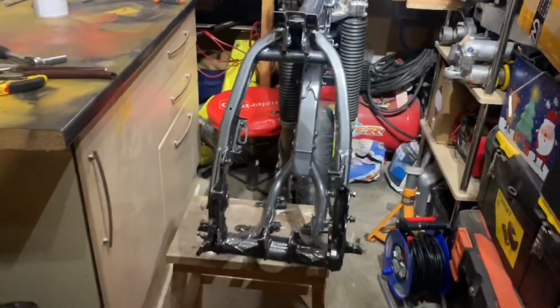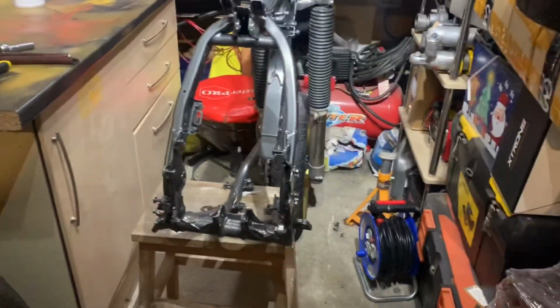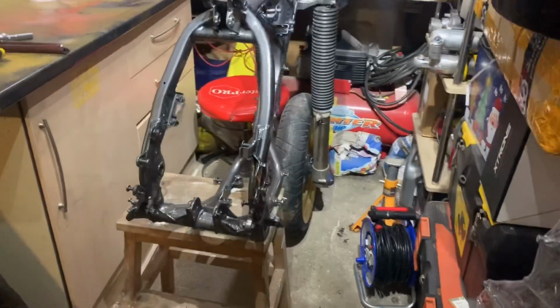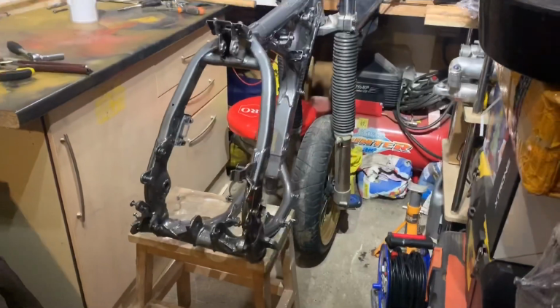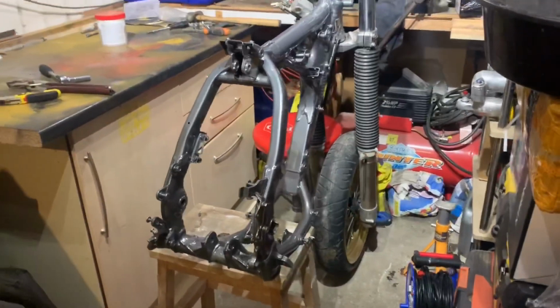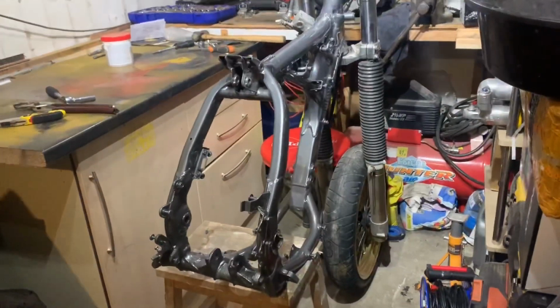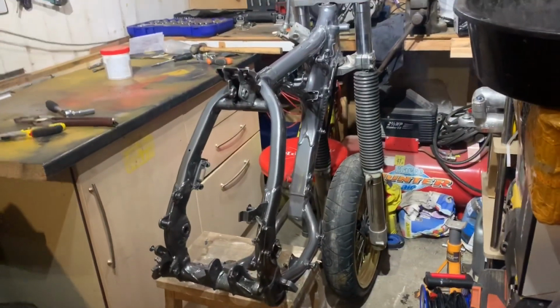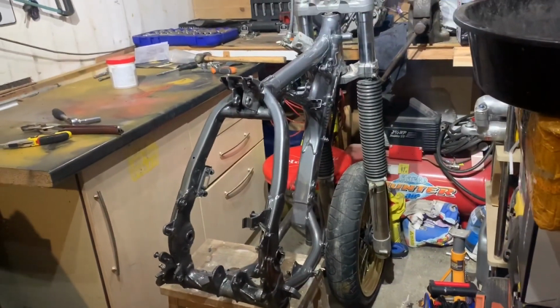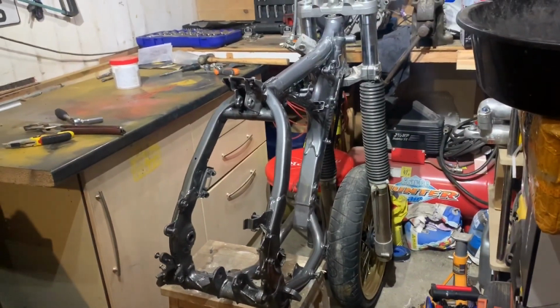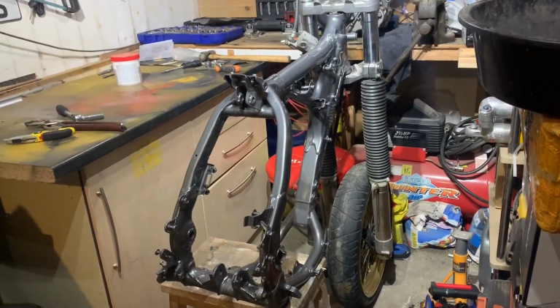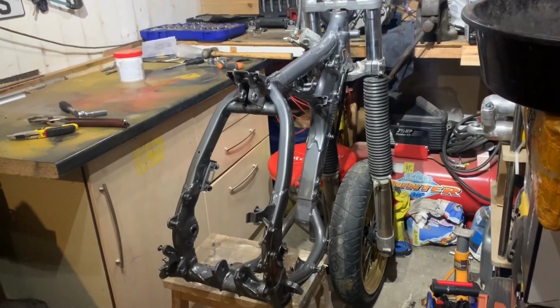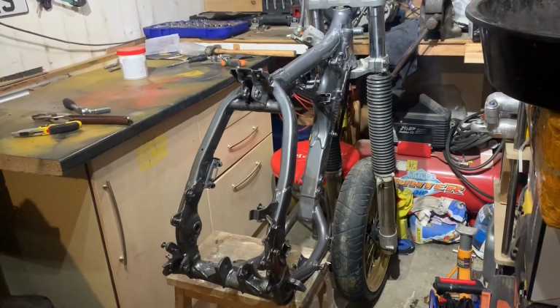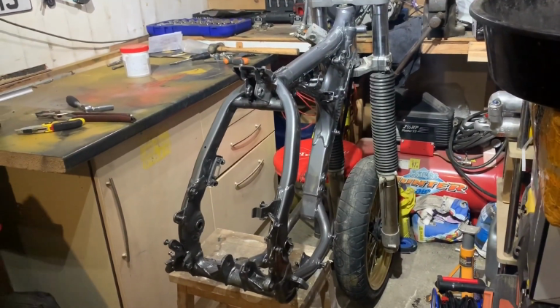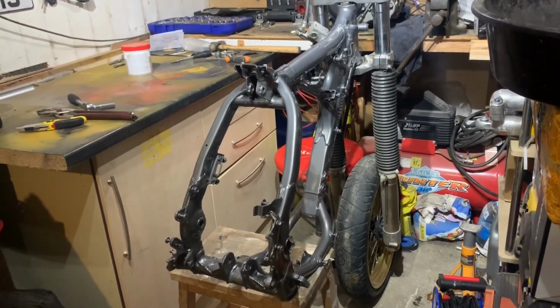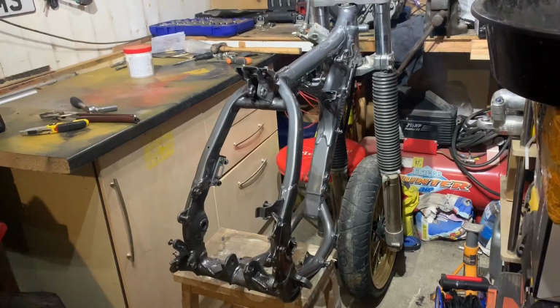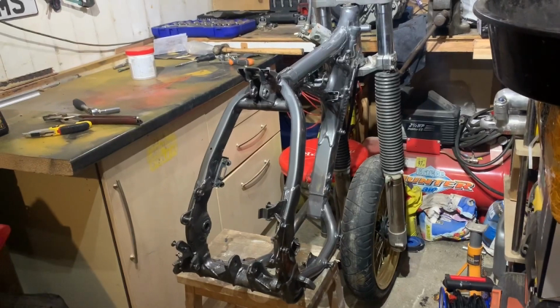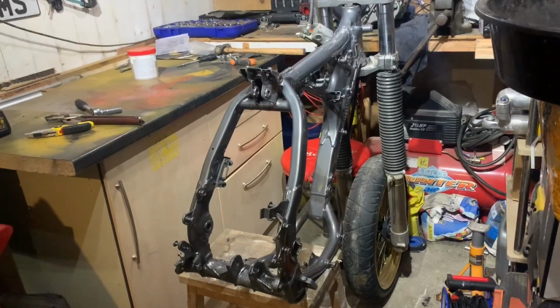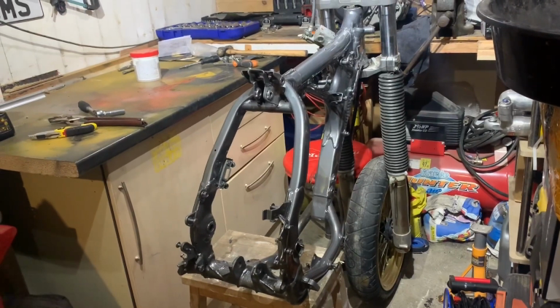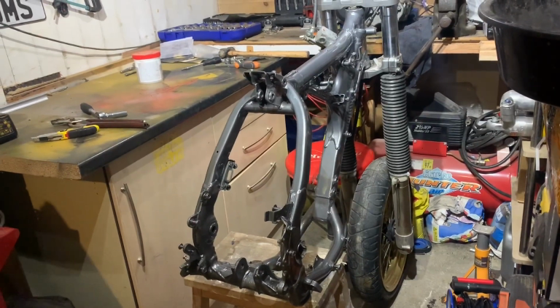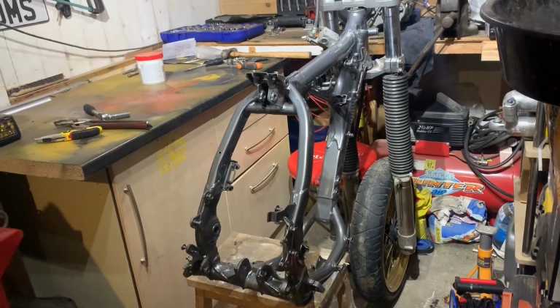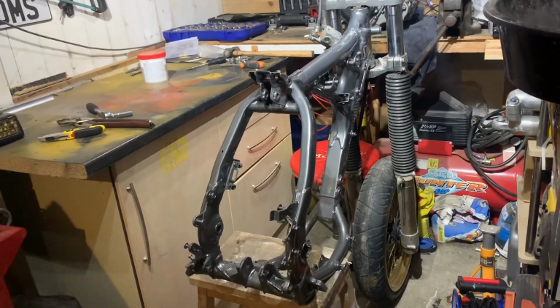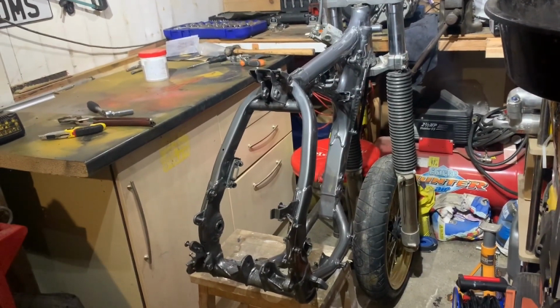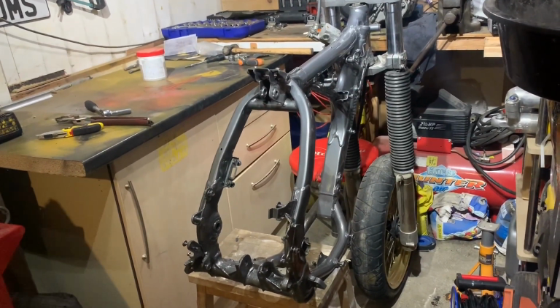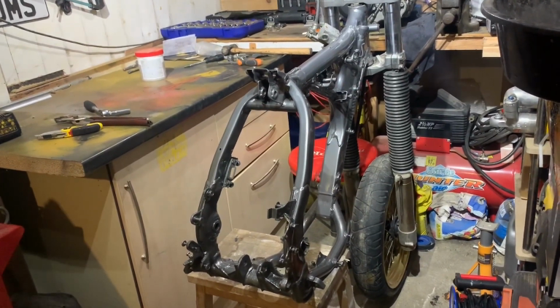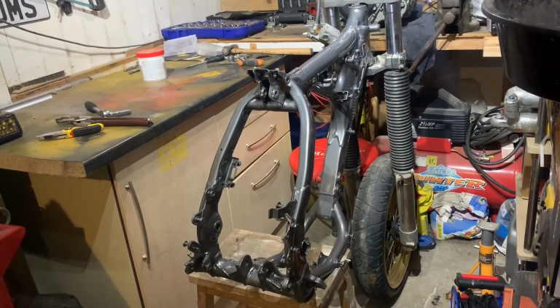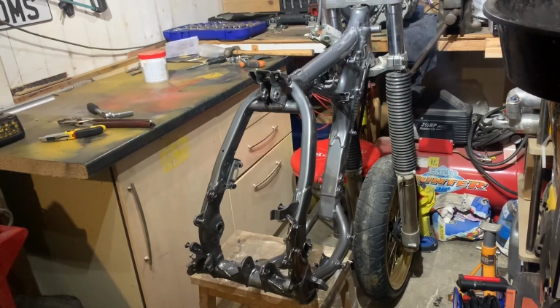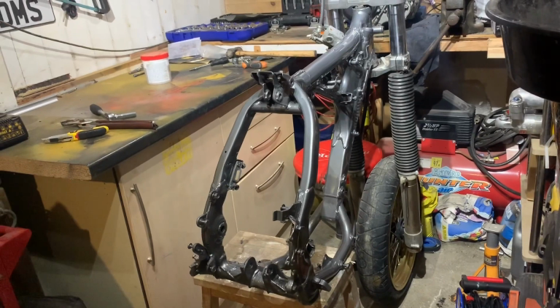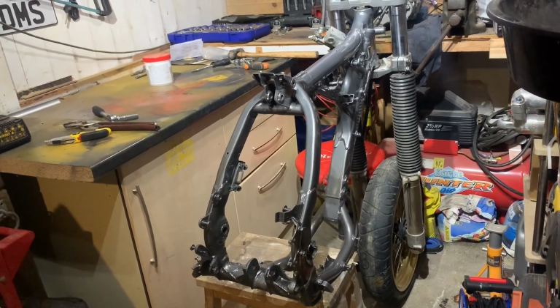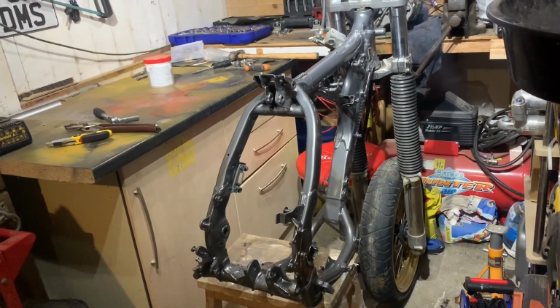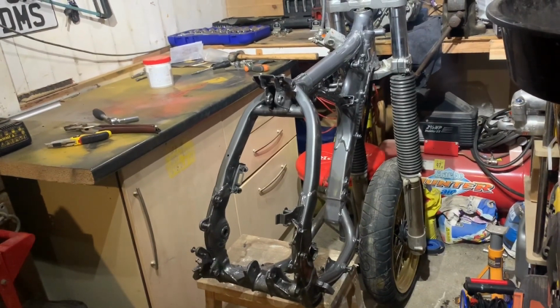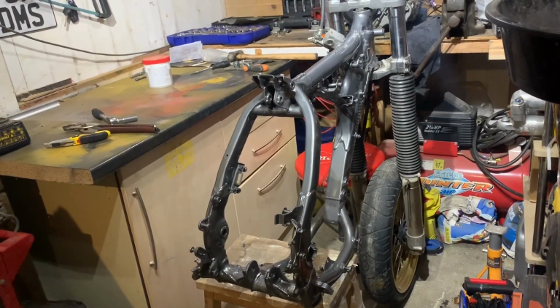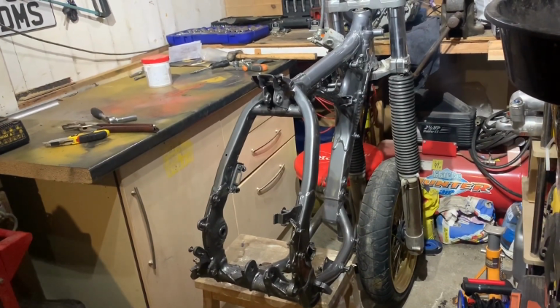I'm going to leave this video here. I think in the next one we'll get the radiators mounted up and we'll get the oil pipes back on the frame, ready for the engine going back in. I'll give the frame a good washout as well inside where the oil tank is, just to make sure that doesn't get contaminated.